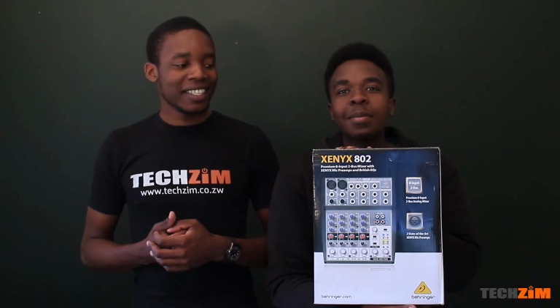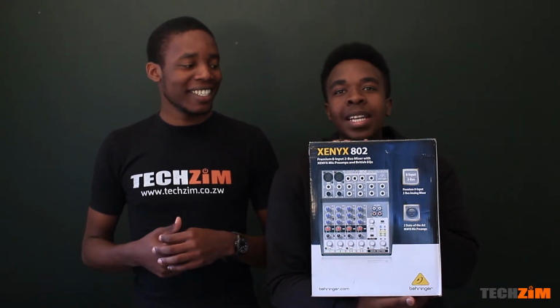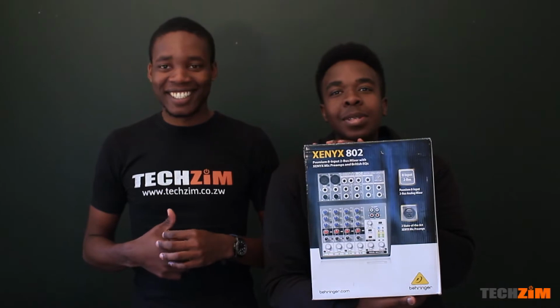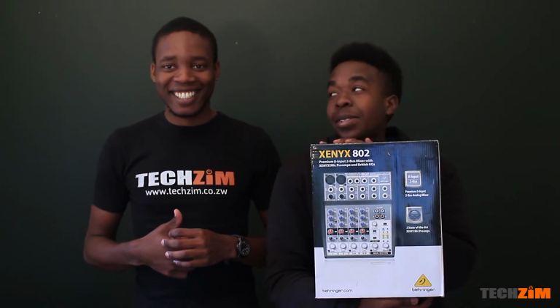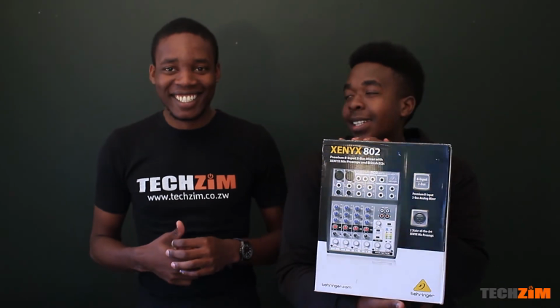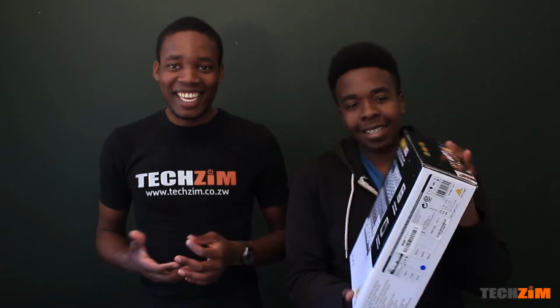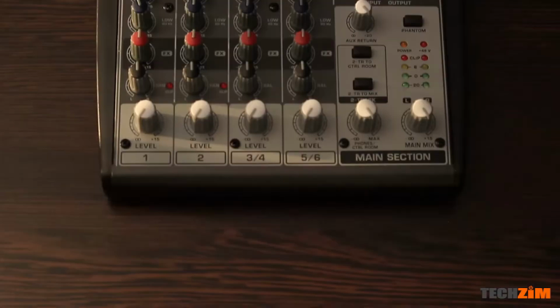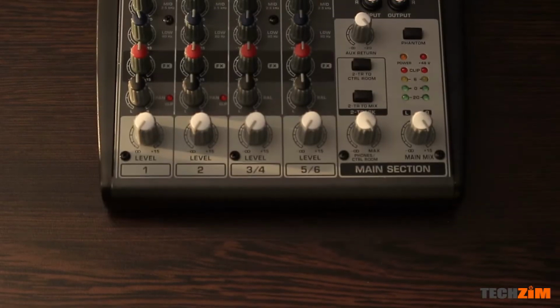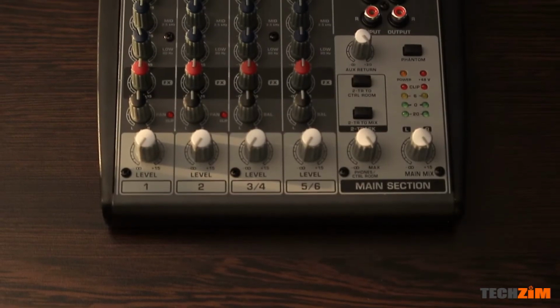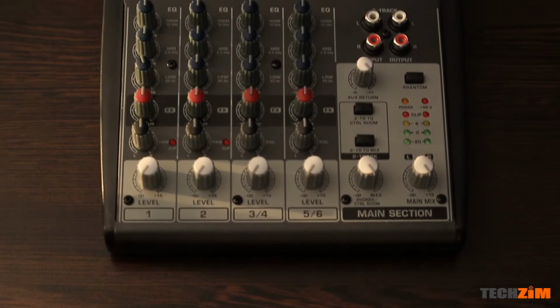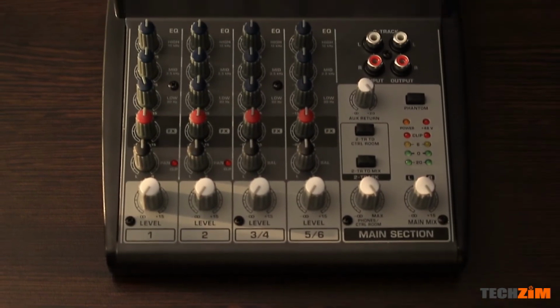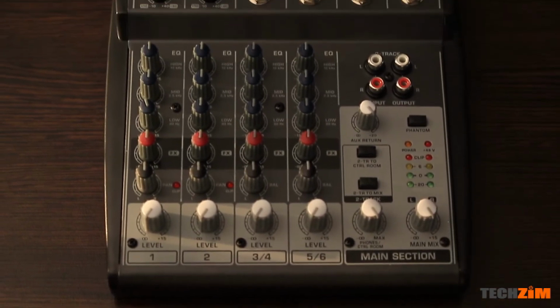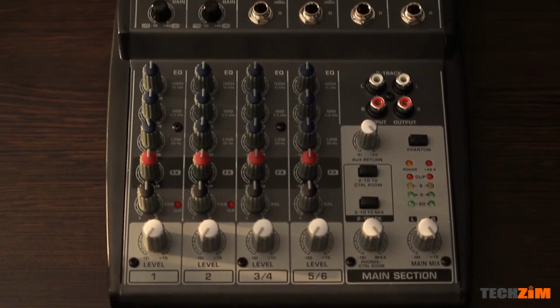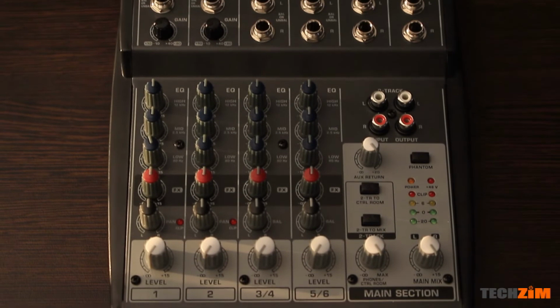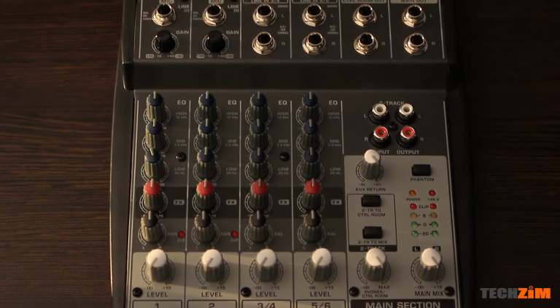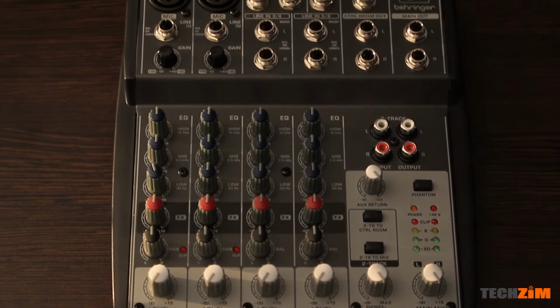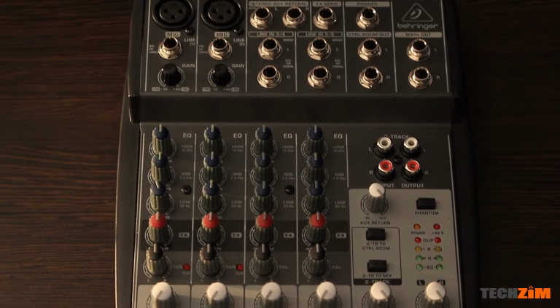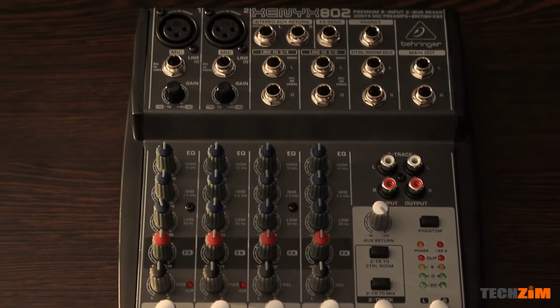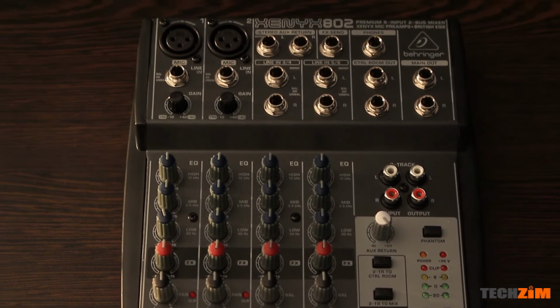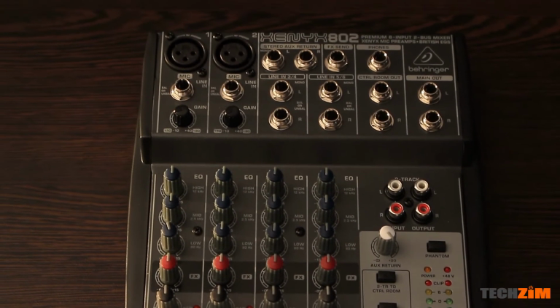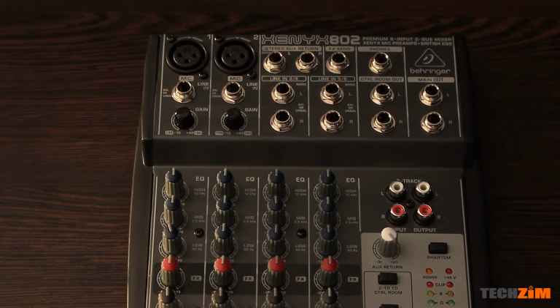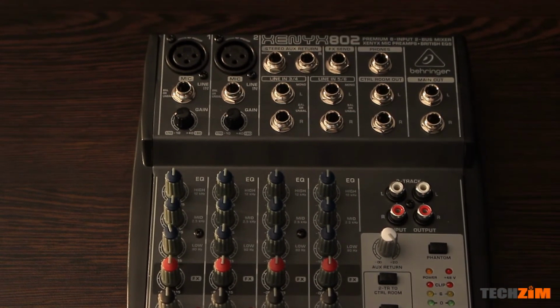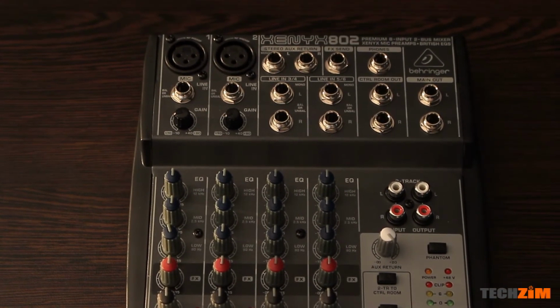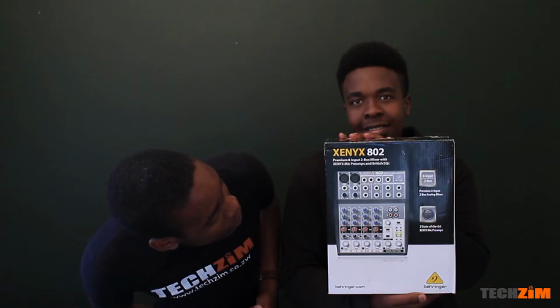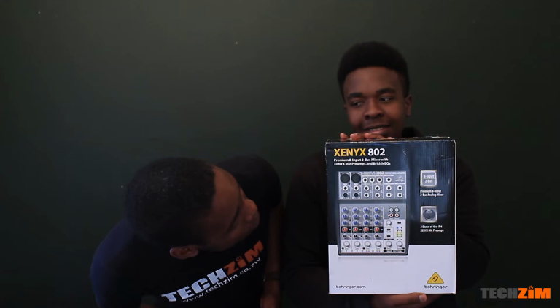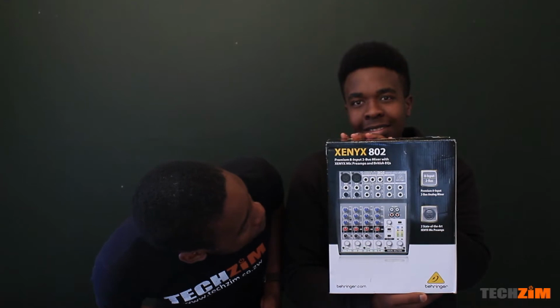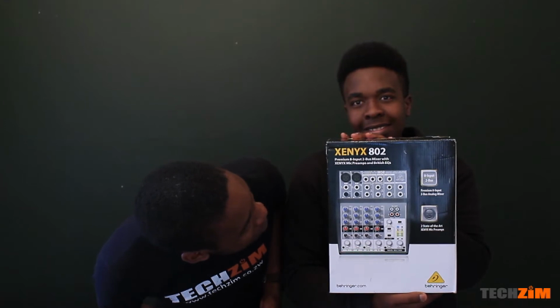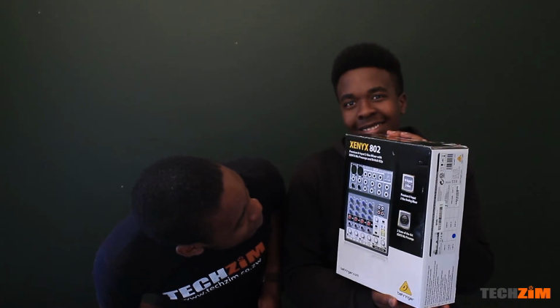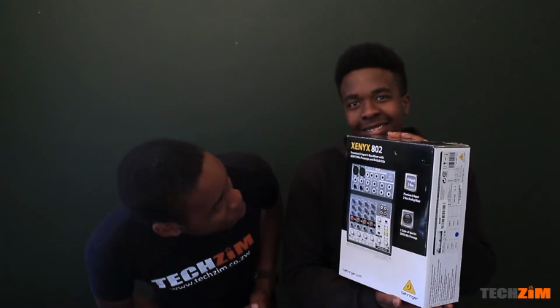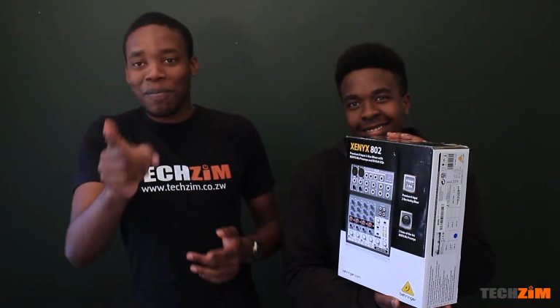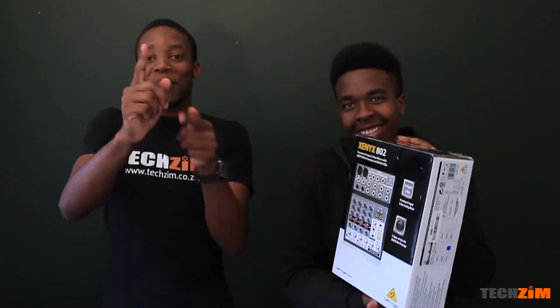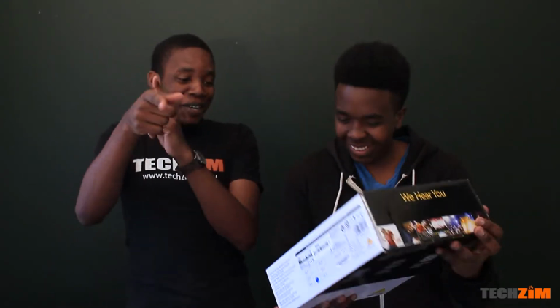Then we have another thing for live streaming — clearly someone's biased towards videos. This one is for audio; it's an eight-channel input audio desk.